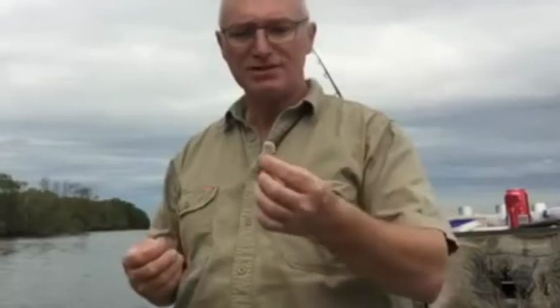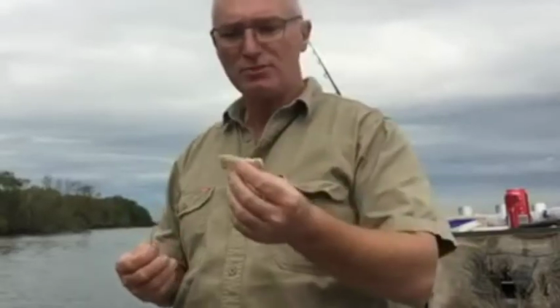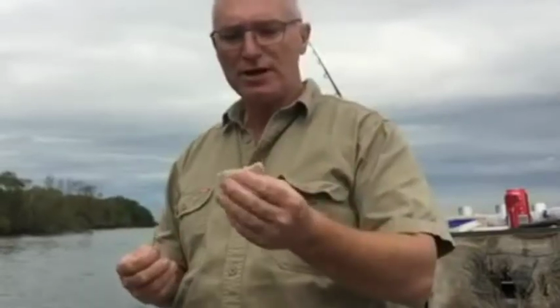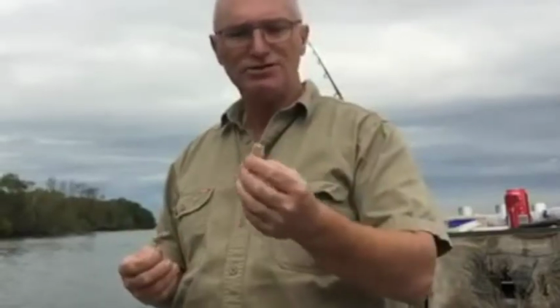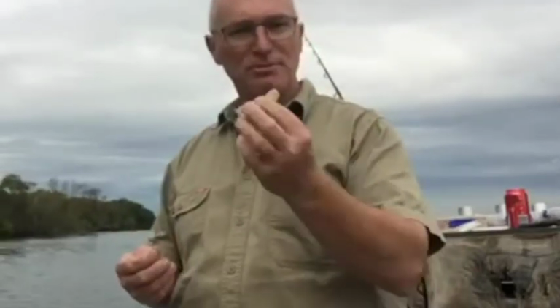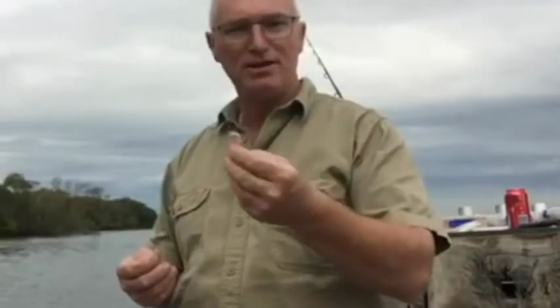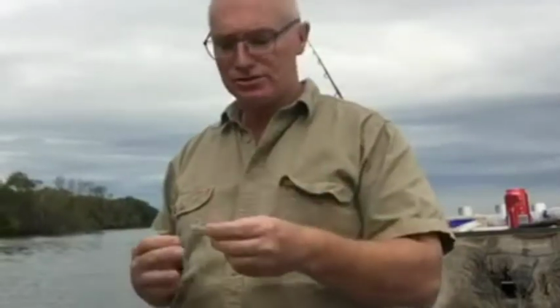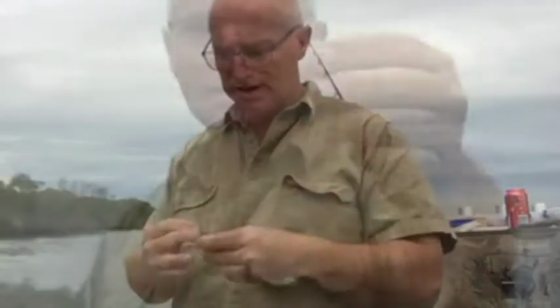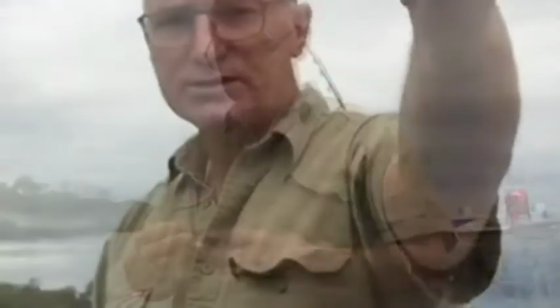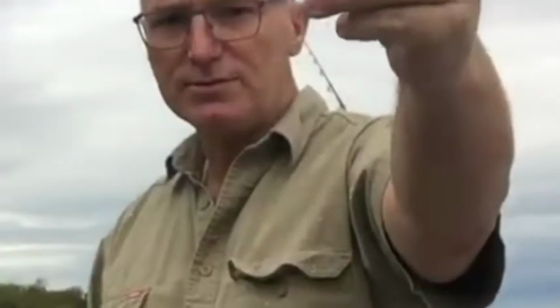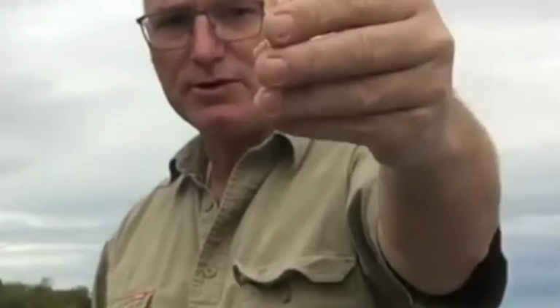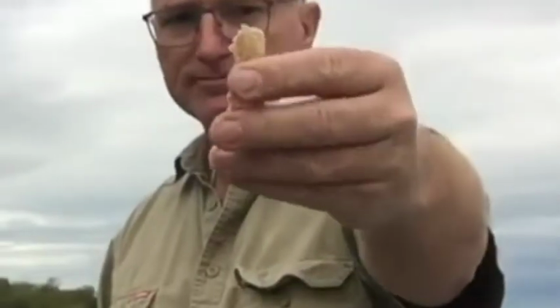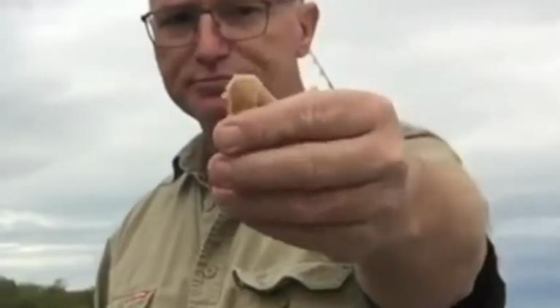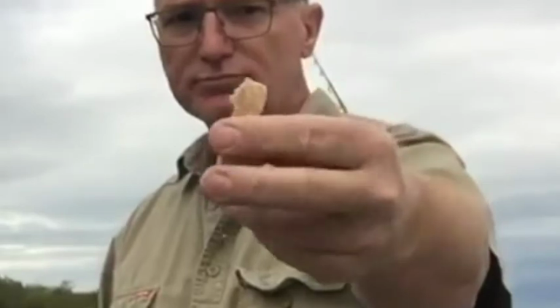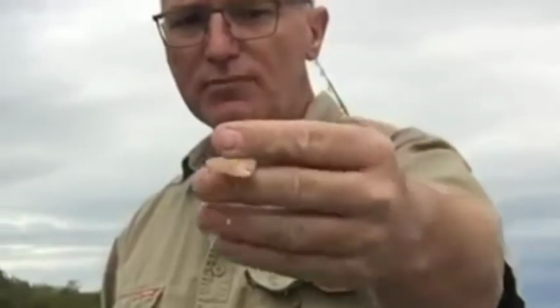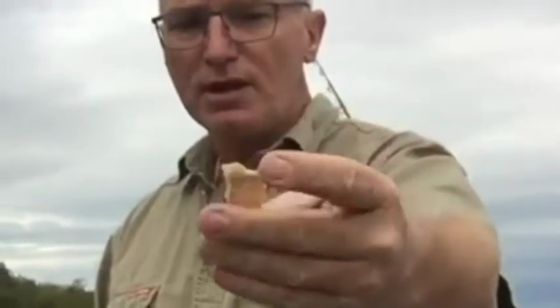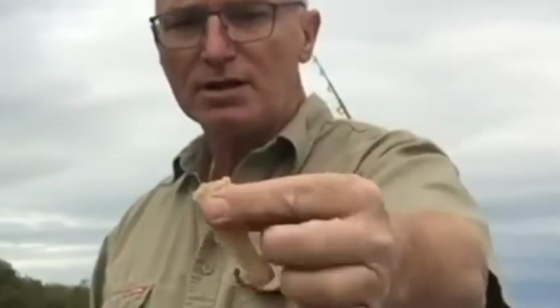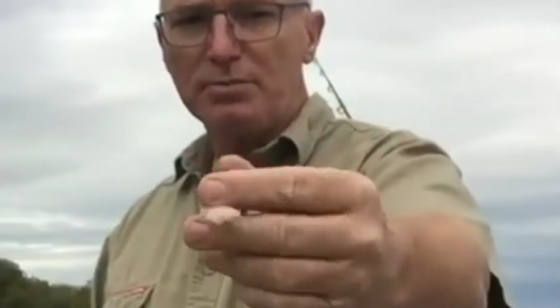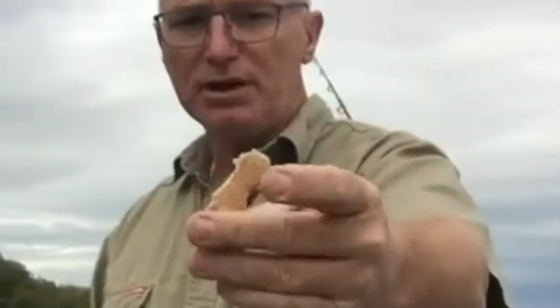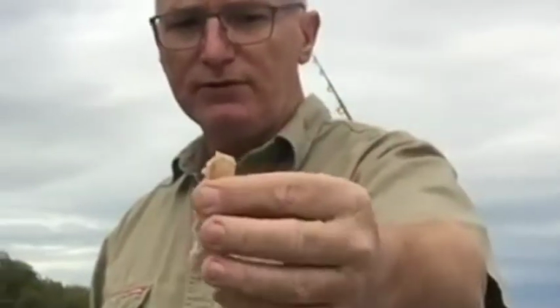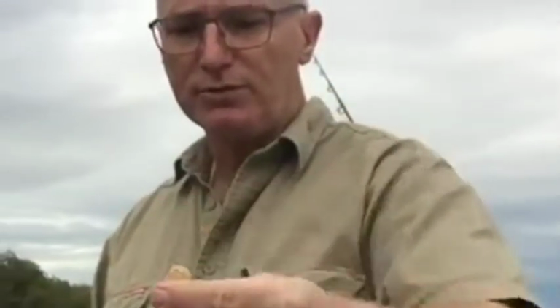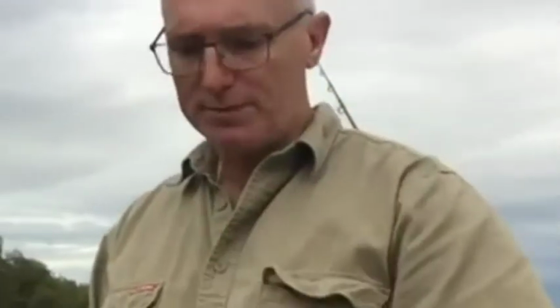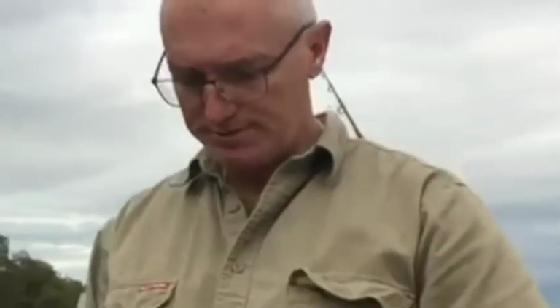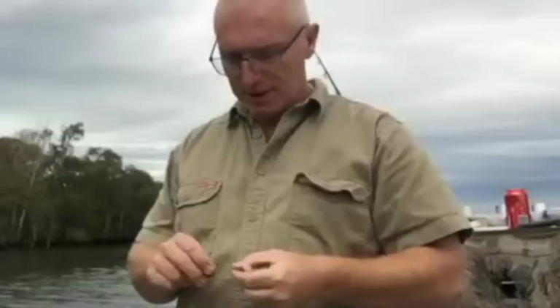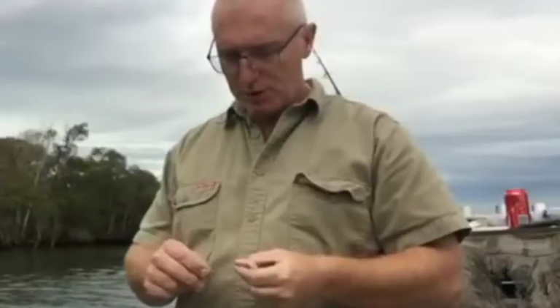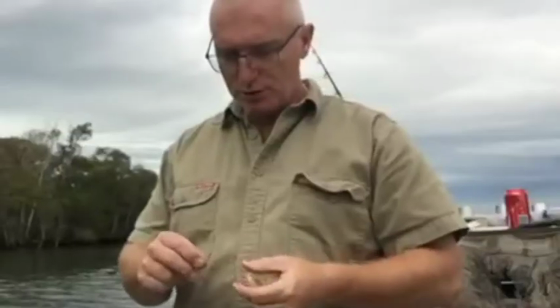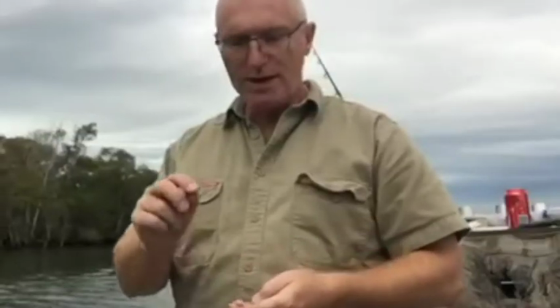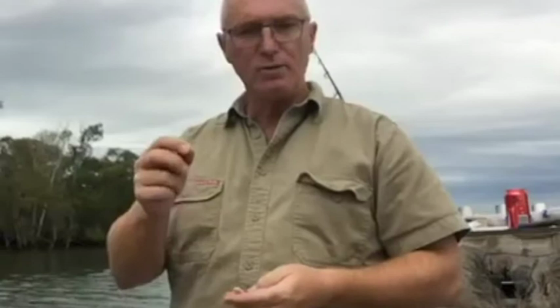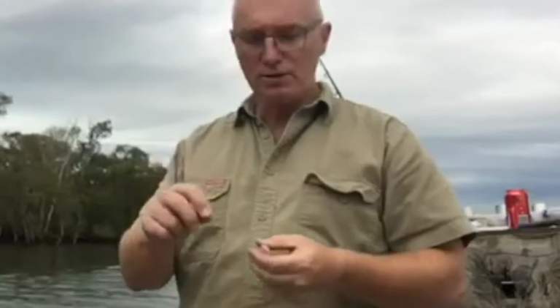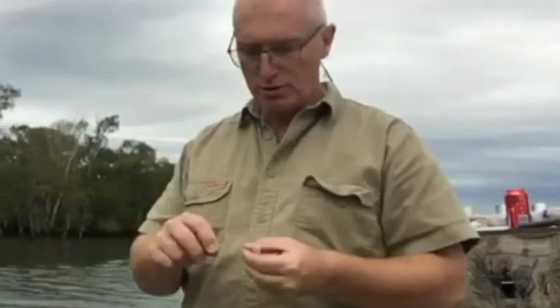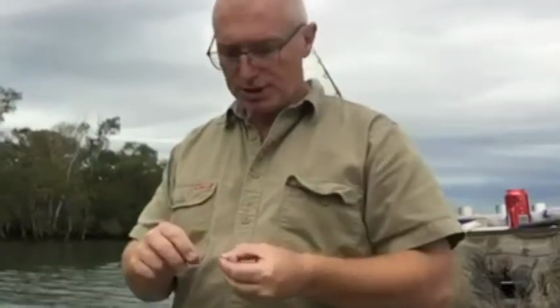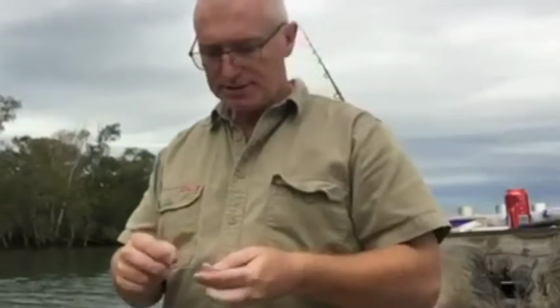I'll show you my chicken bait that I use. You can see the crumbs coming off it, completely infused with the burley mix. Putting it on to a 1-0 long shank mustard hook.